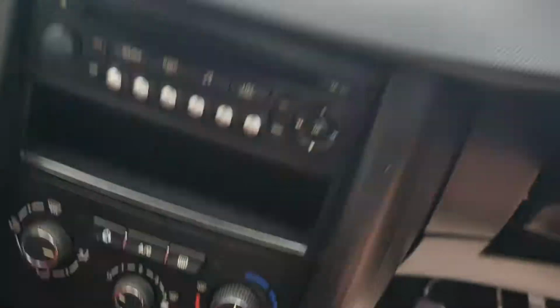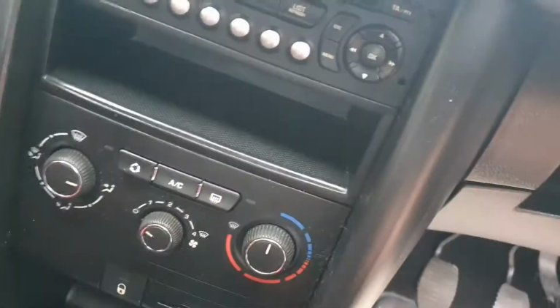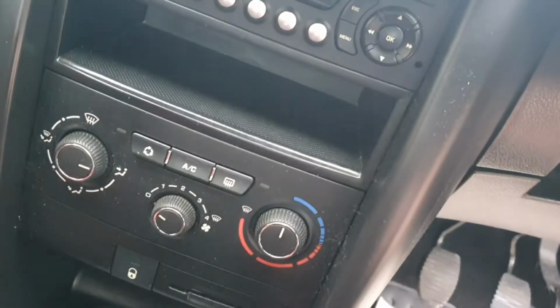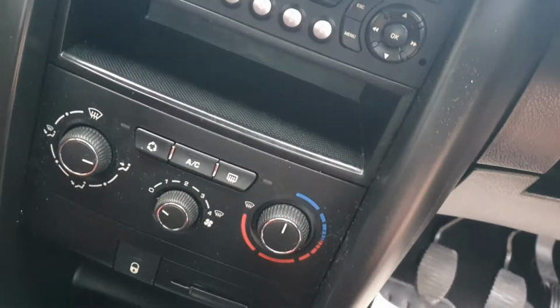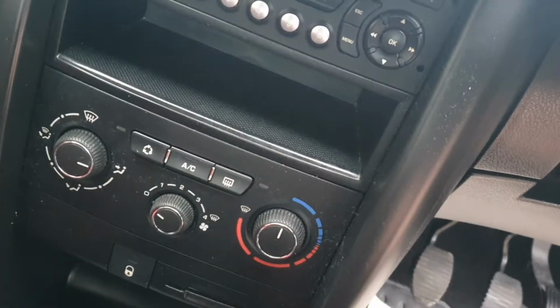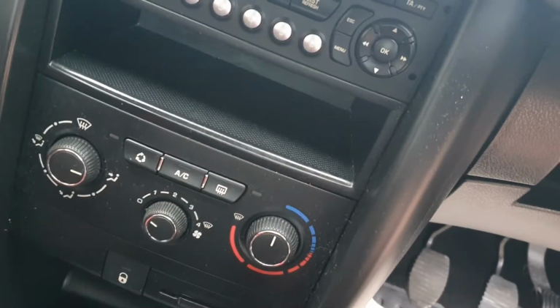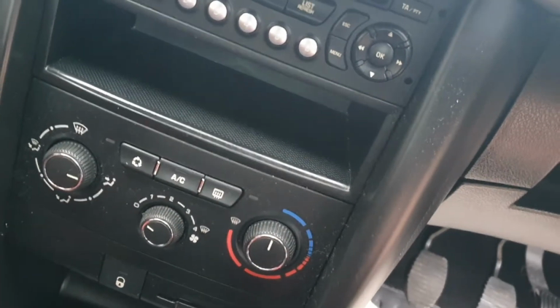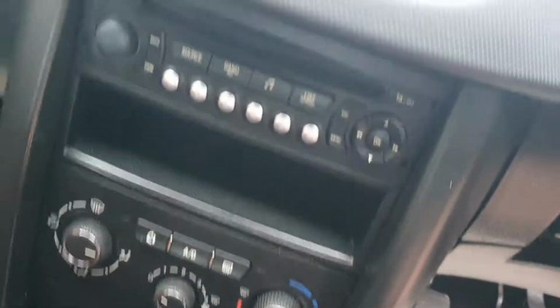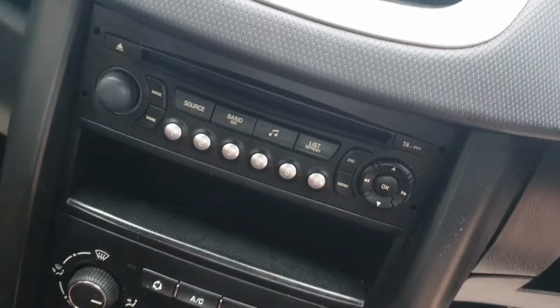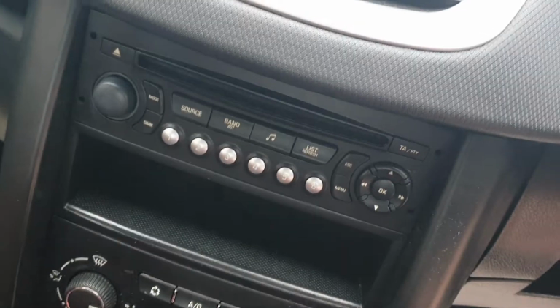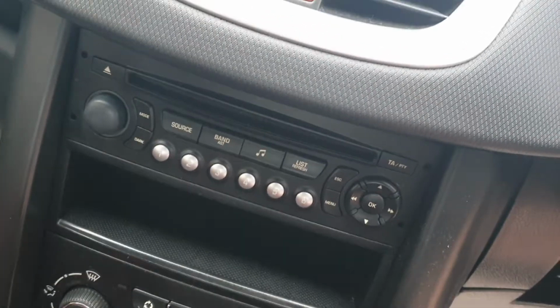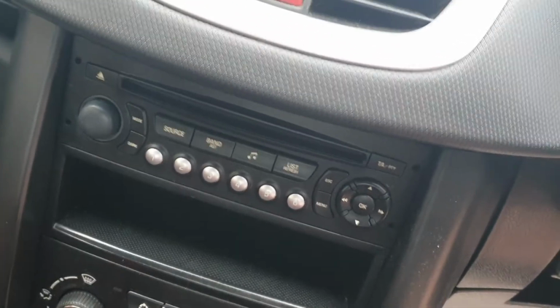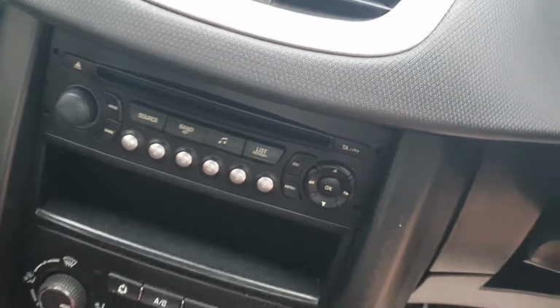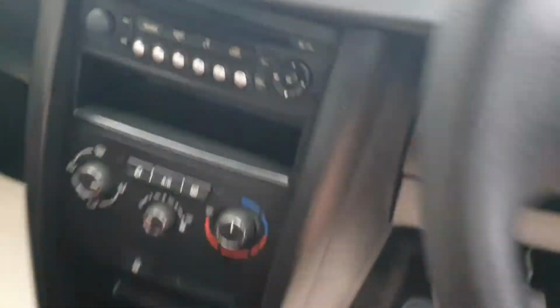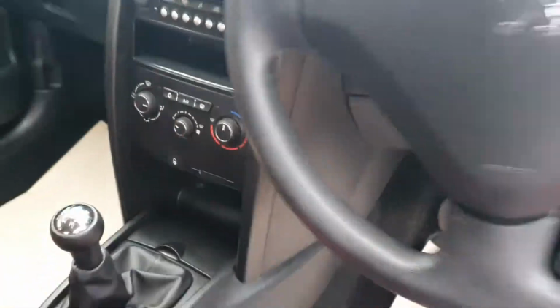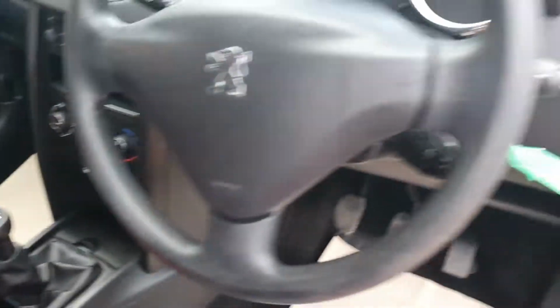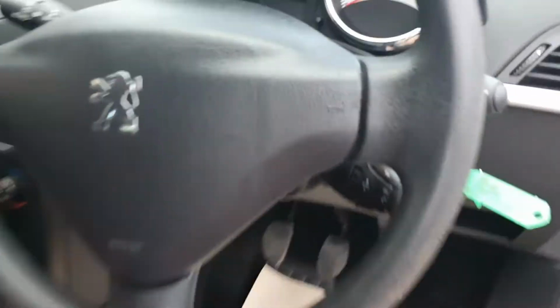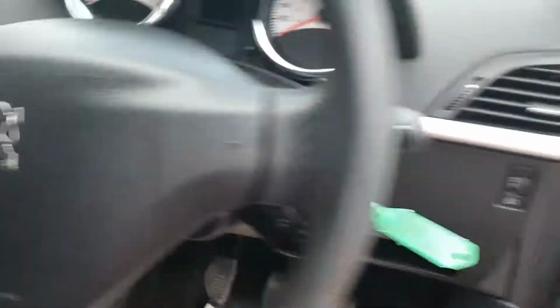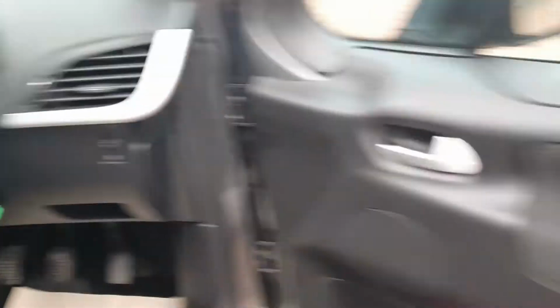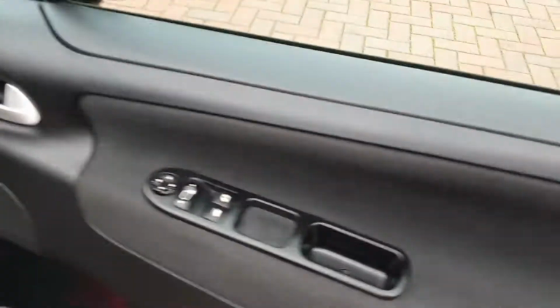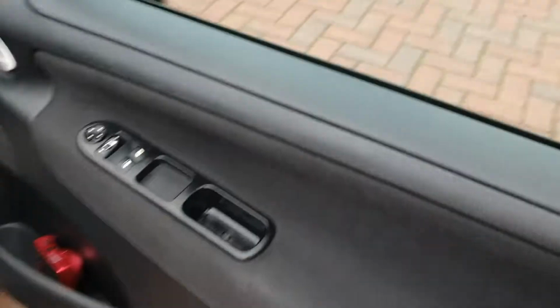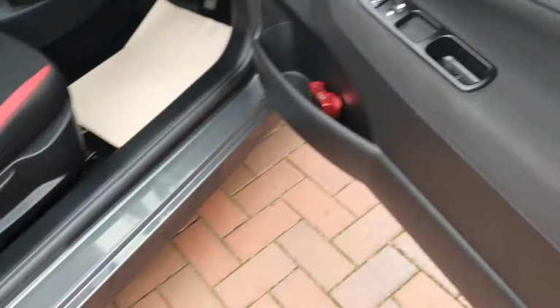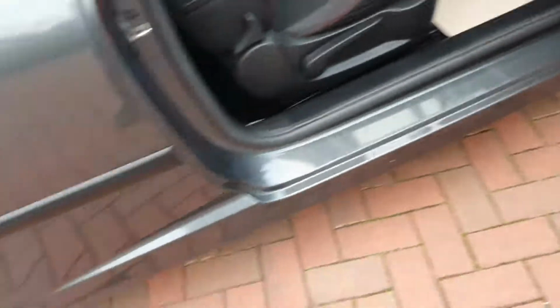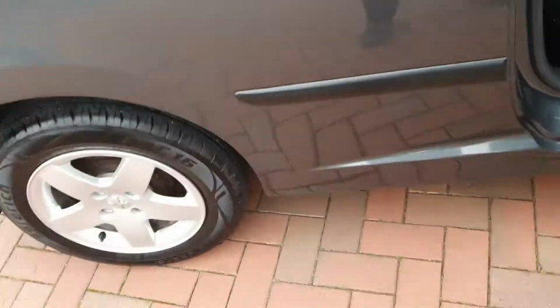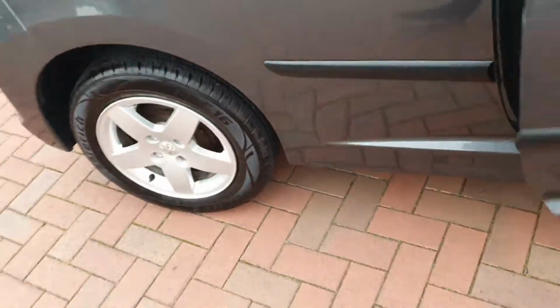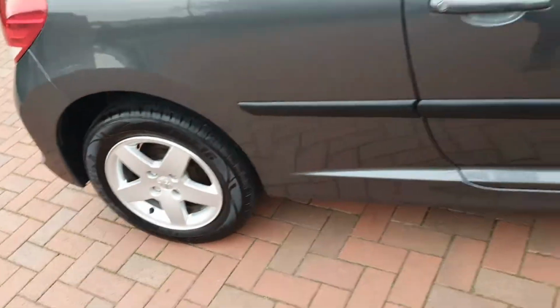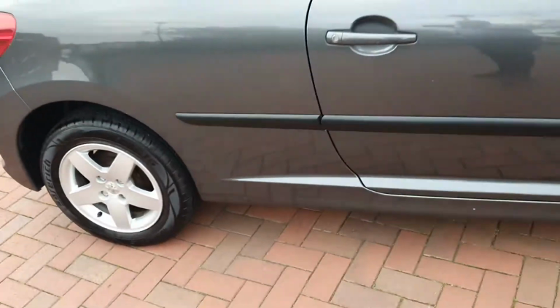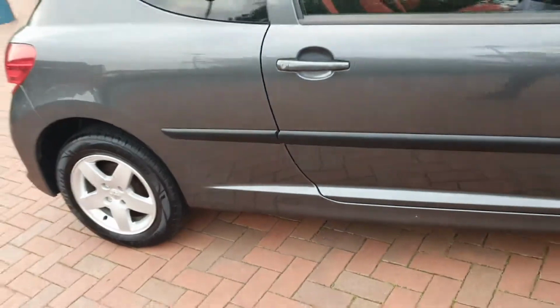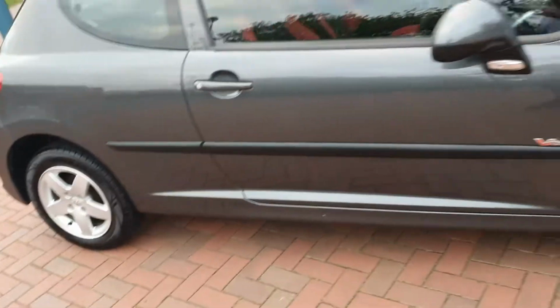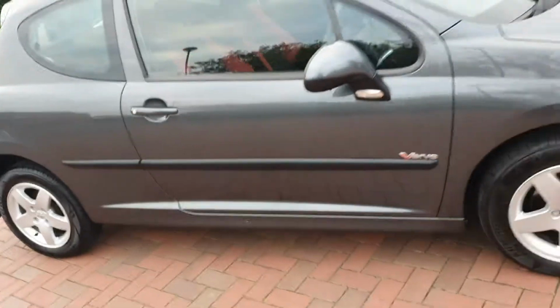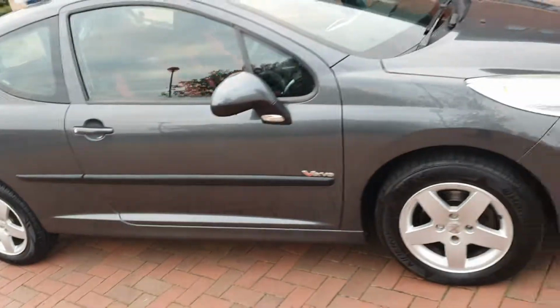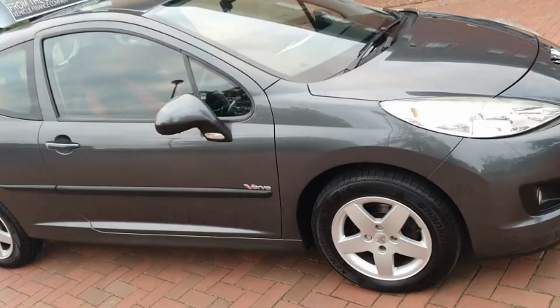Air conditioning, nice and cold and checked. CD radio of course. Just 36,000 miles from new. Got the alloys, ready to go.